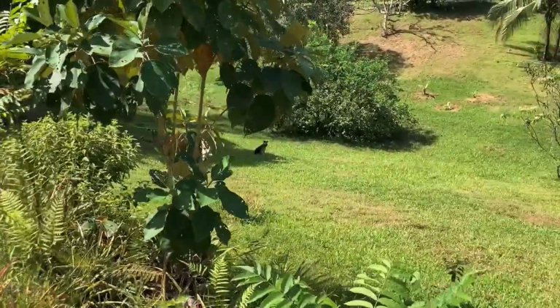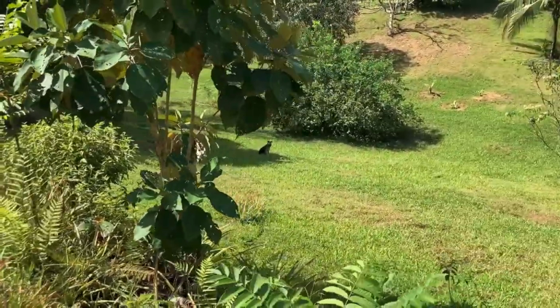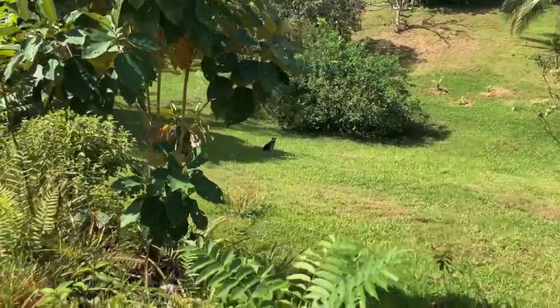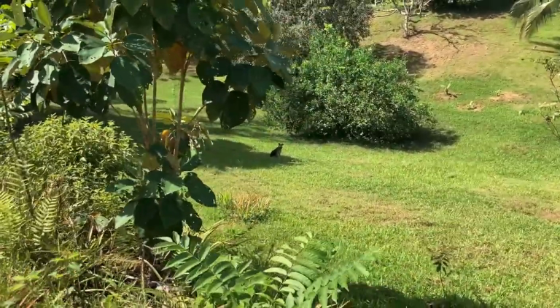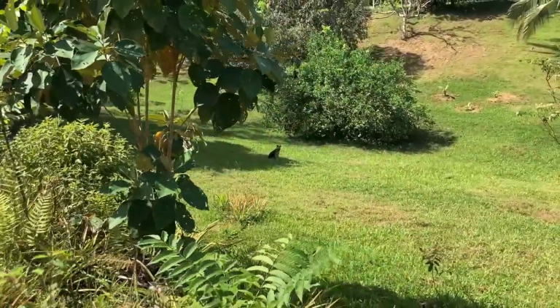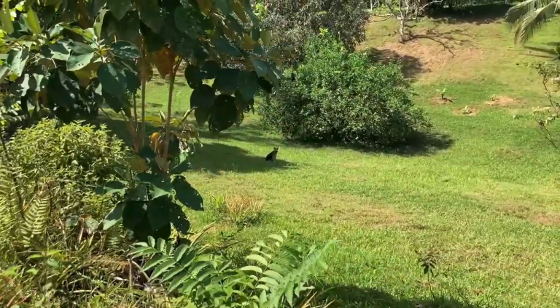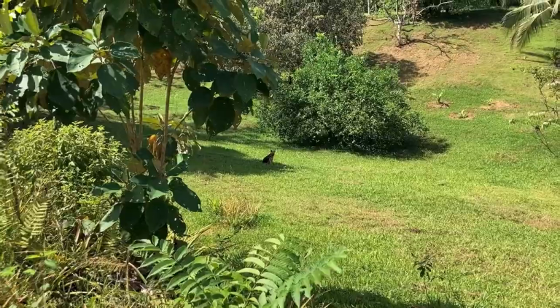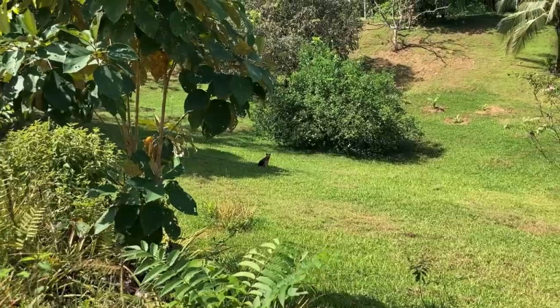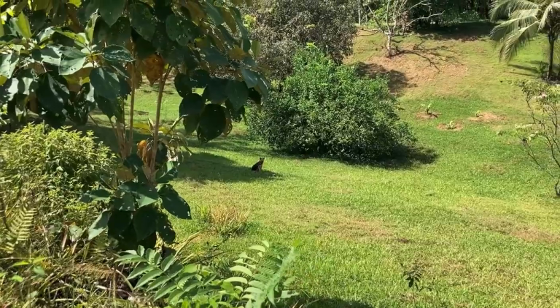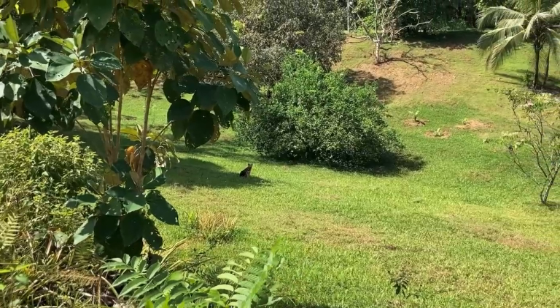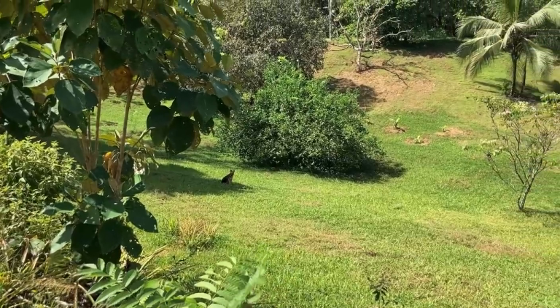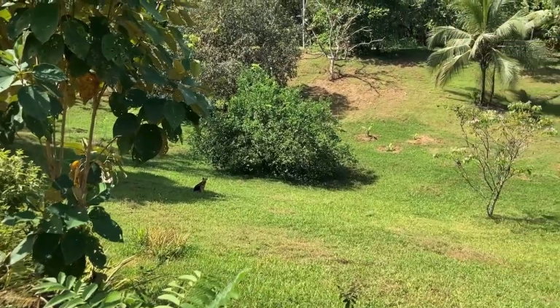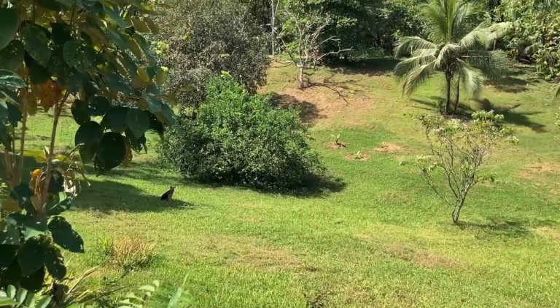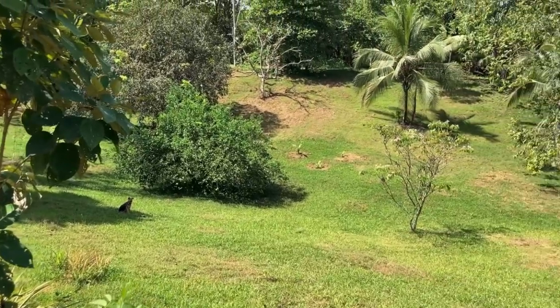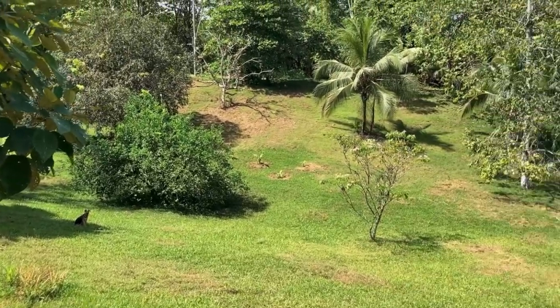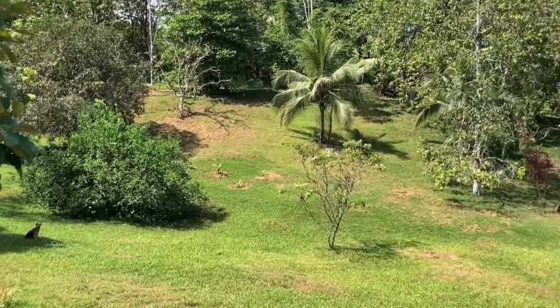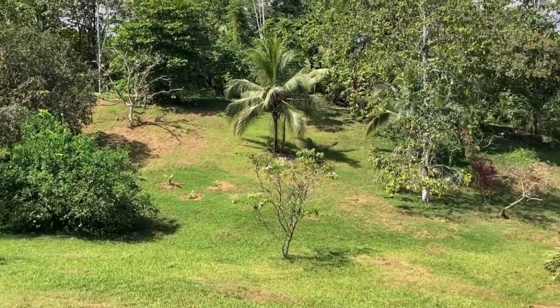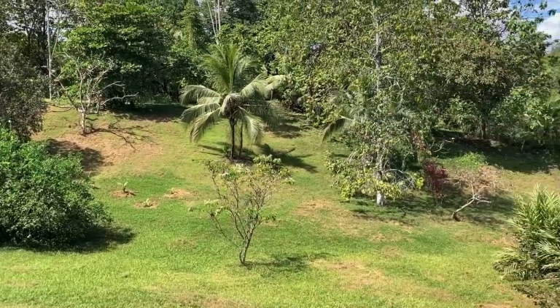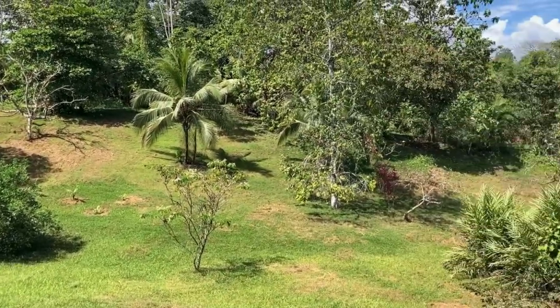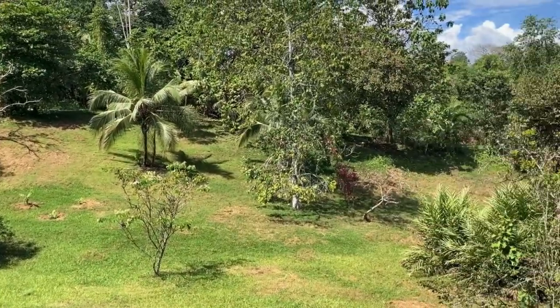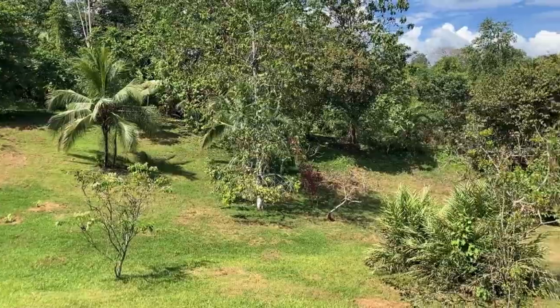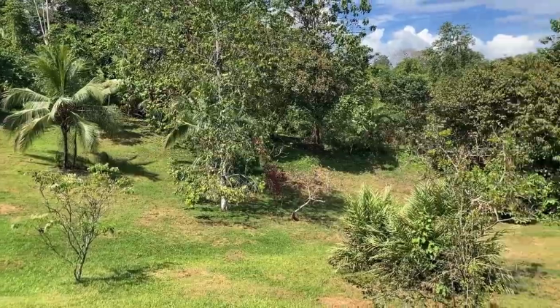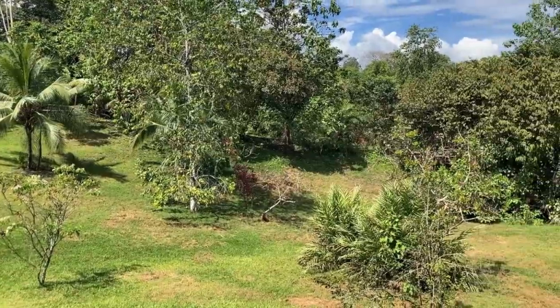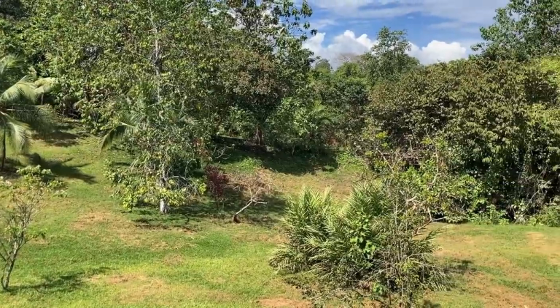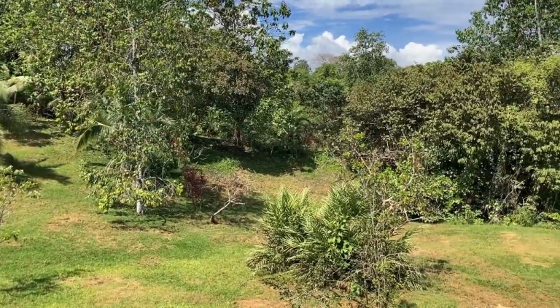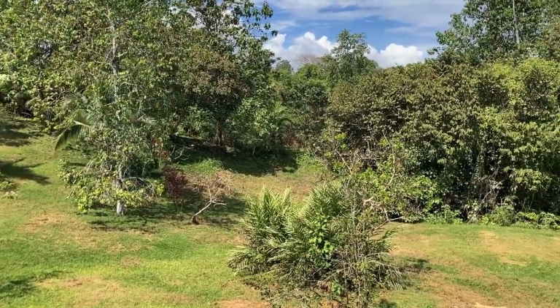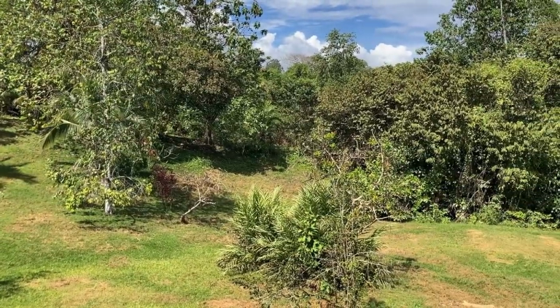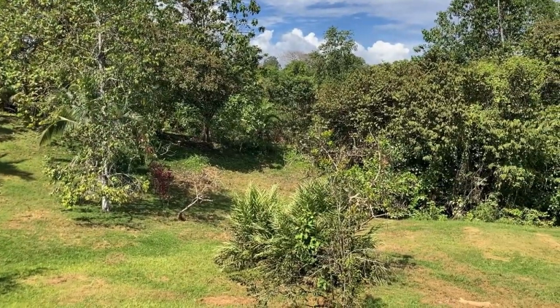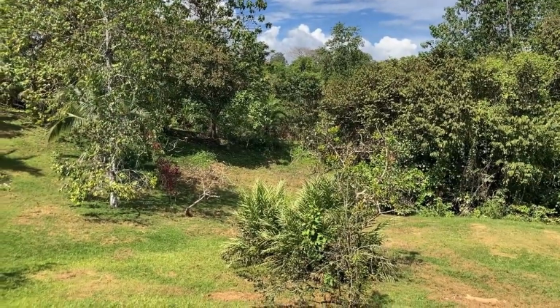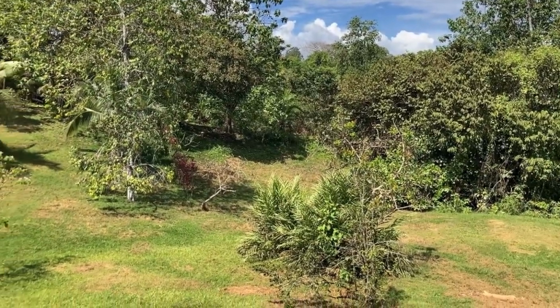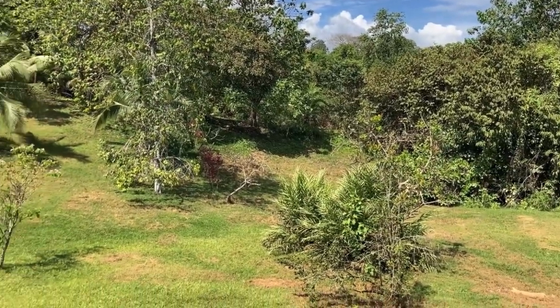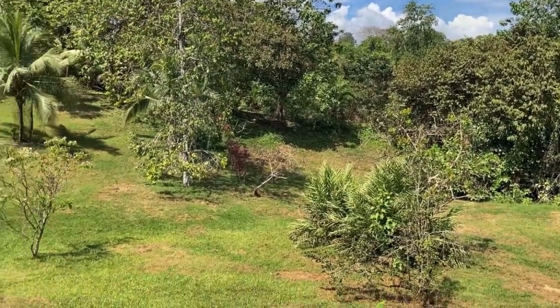Look at Vela over there — she looks tiny in this landscape. Okay, see you next time. Ciao.